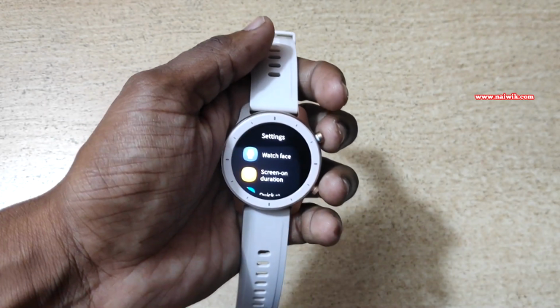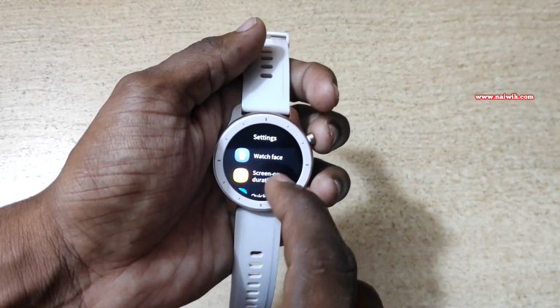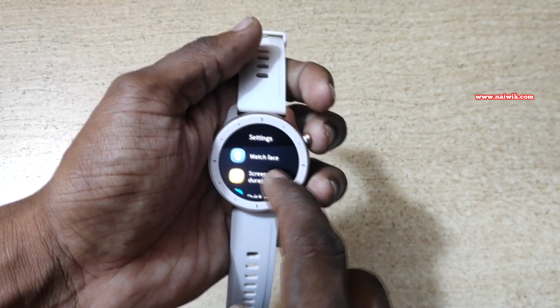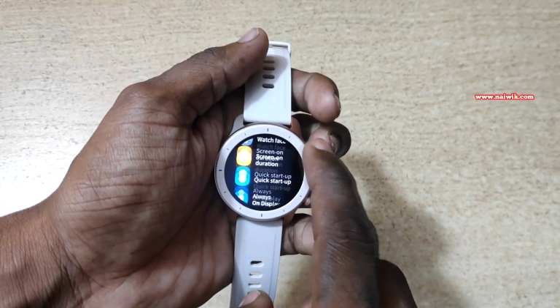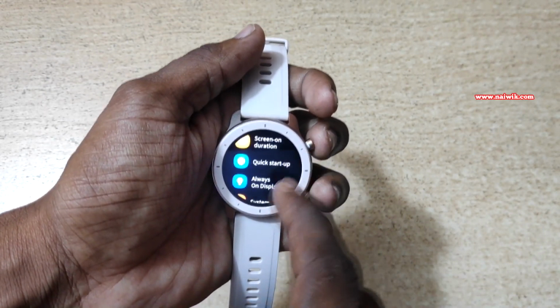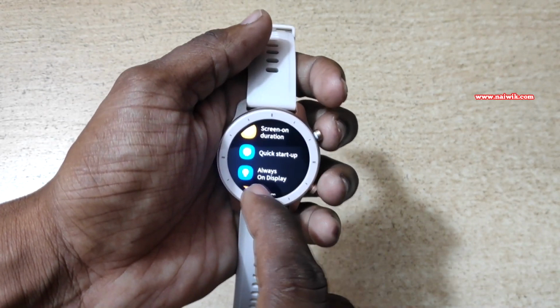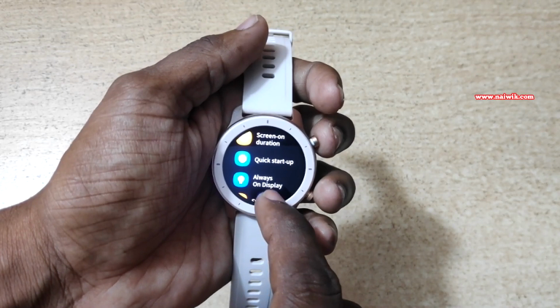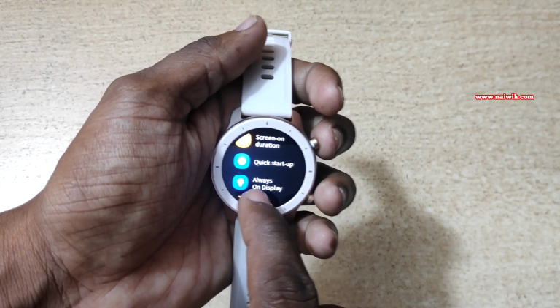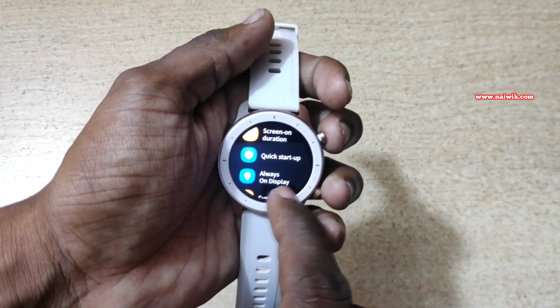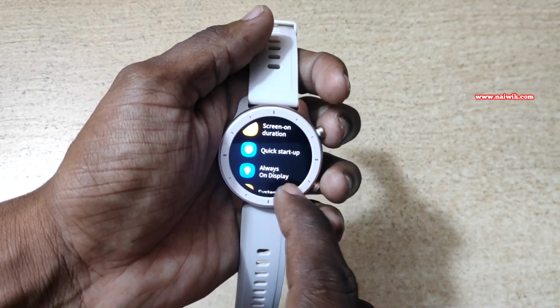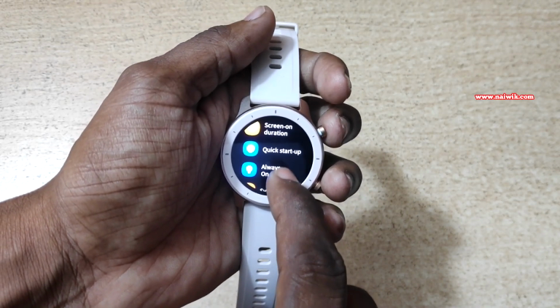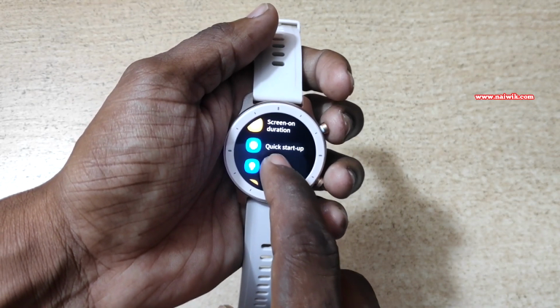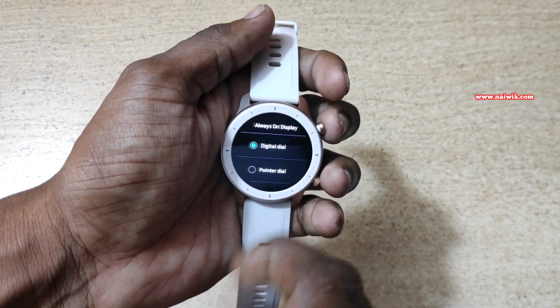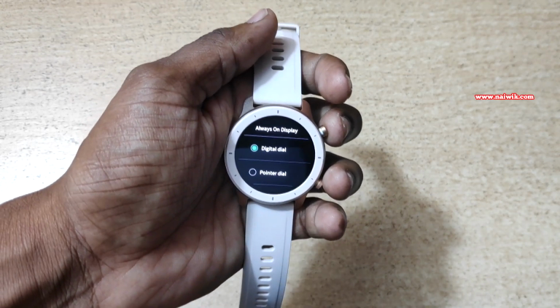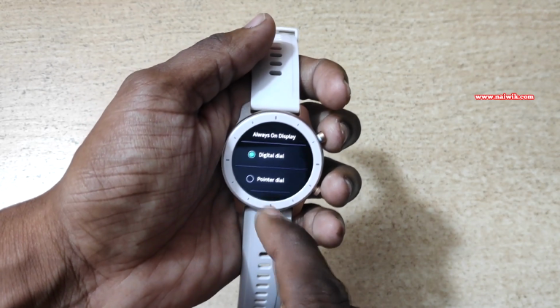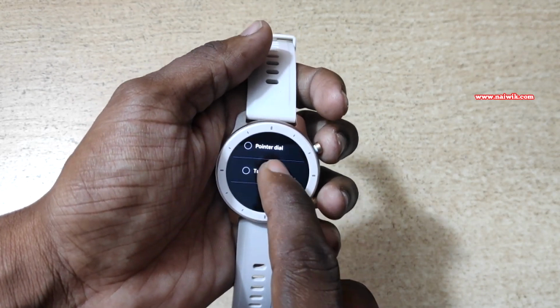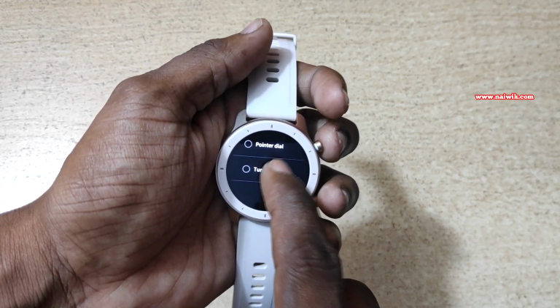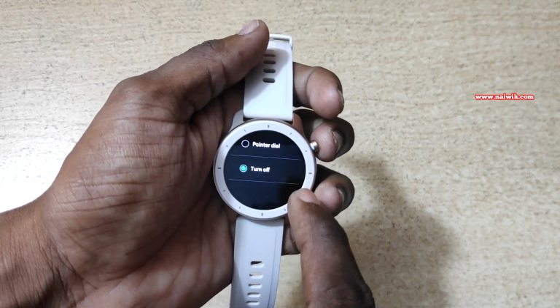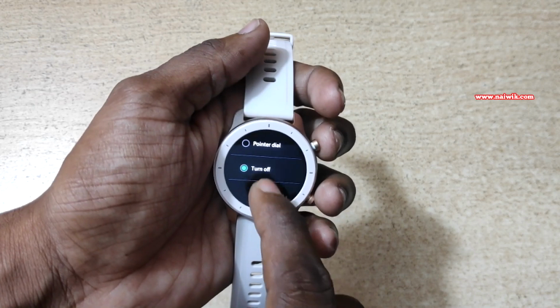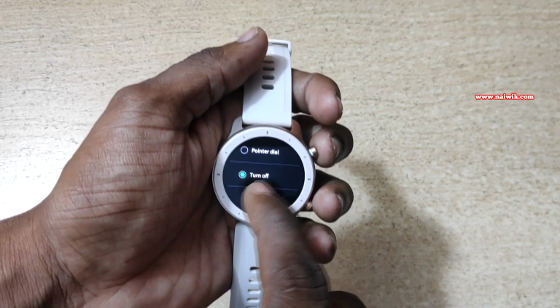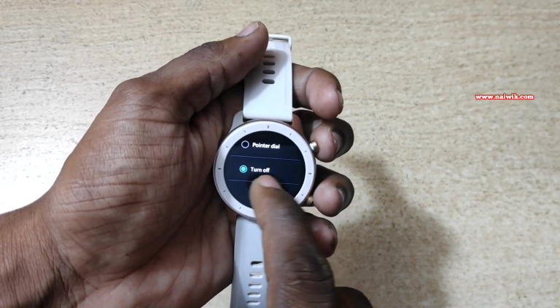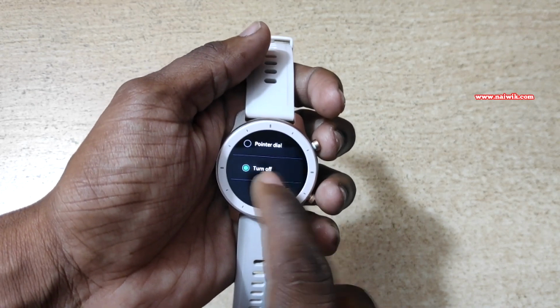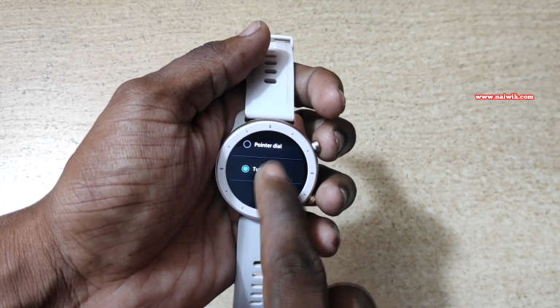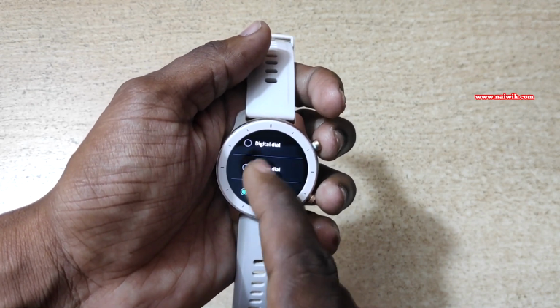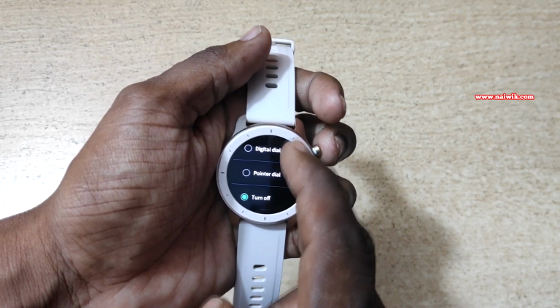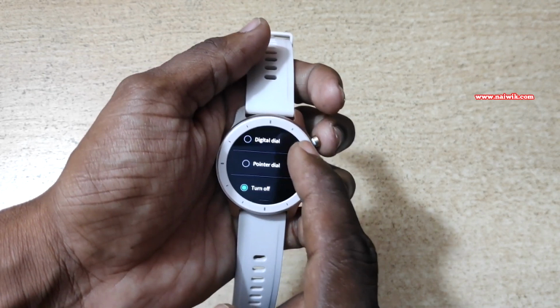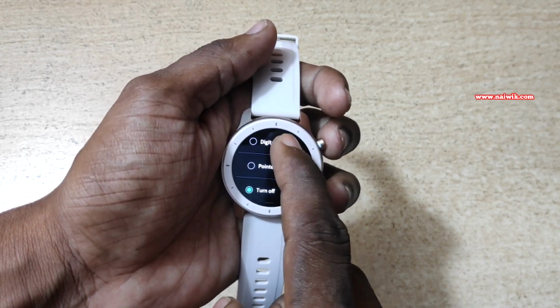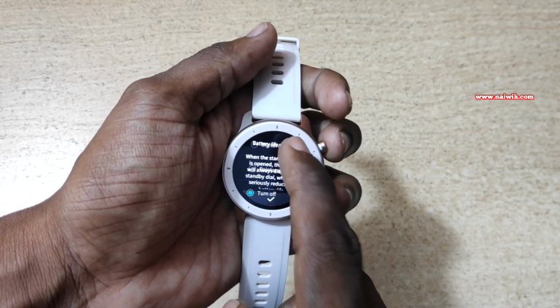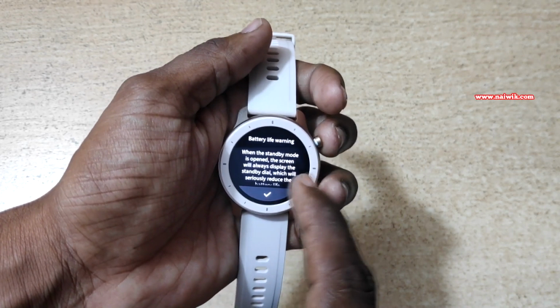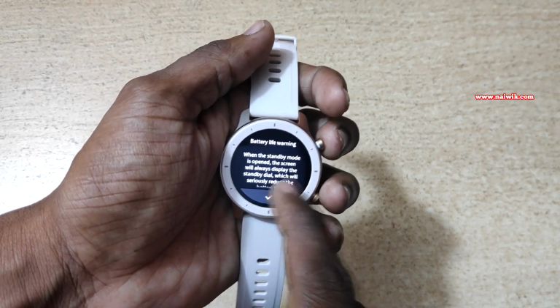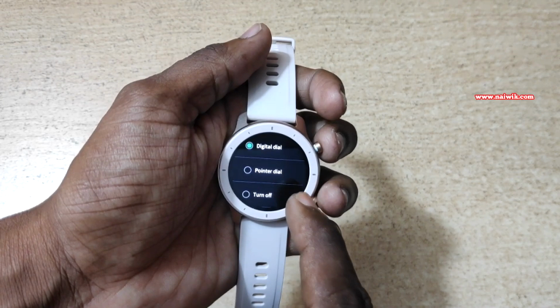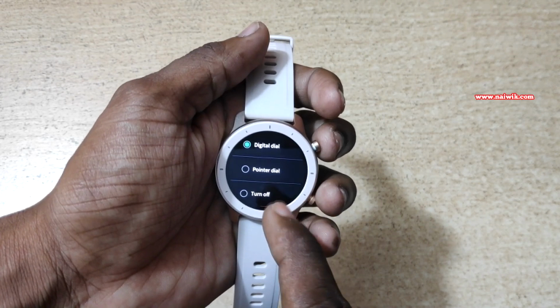Under settings, there is an option called always on display. You have to click on that. By default it is selected as turn off. You can select either digital dial or pointer dial. Click on OK.